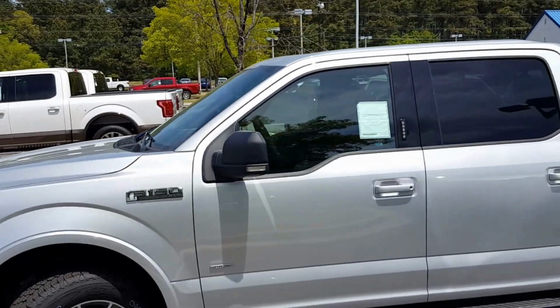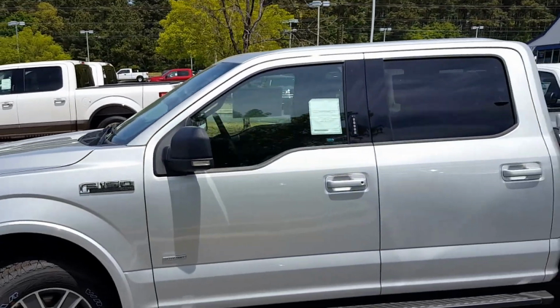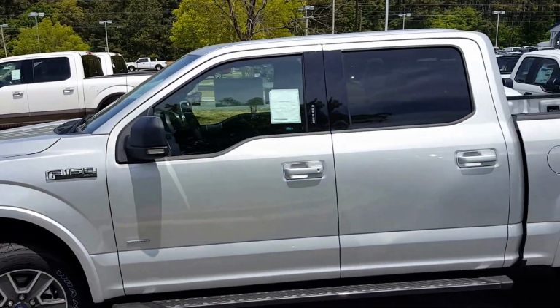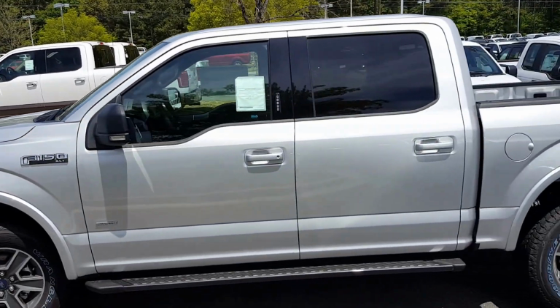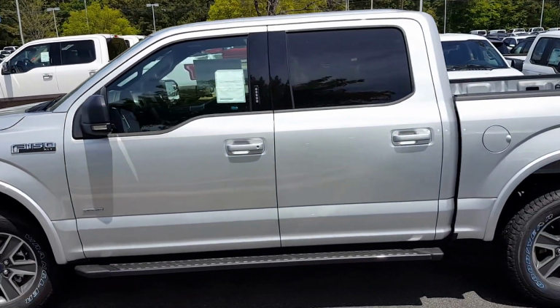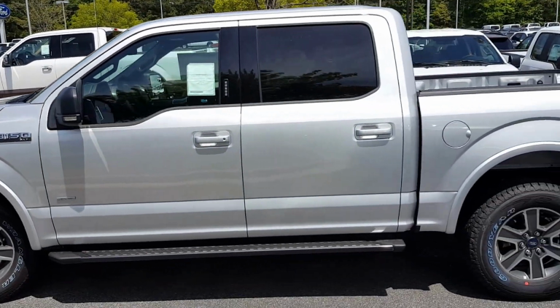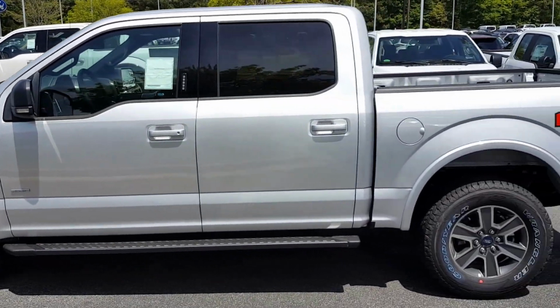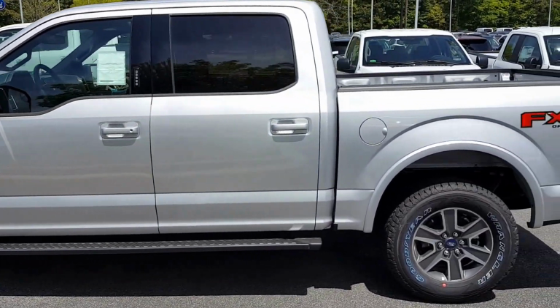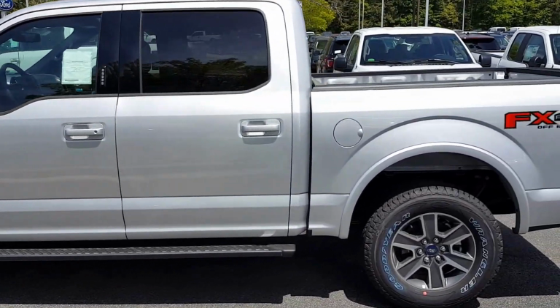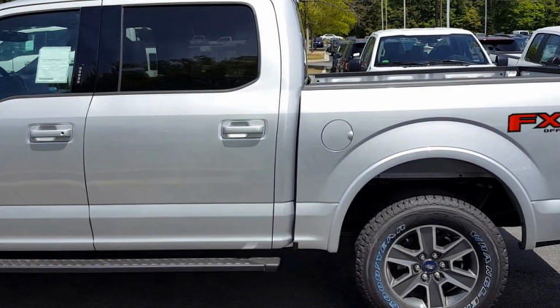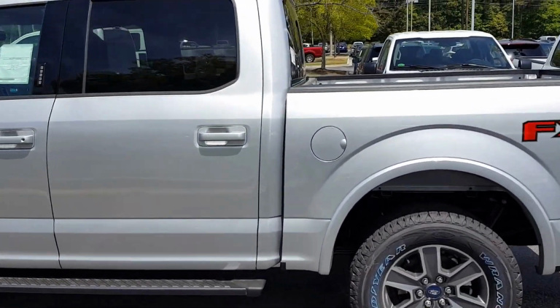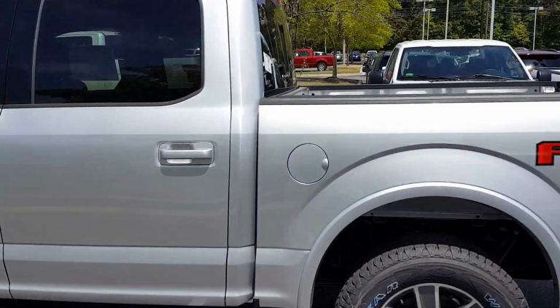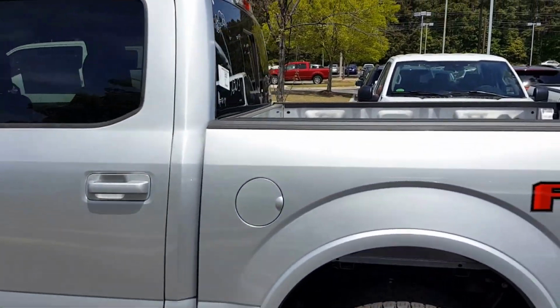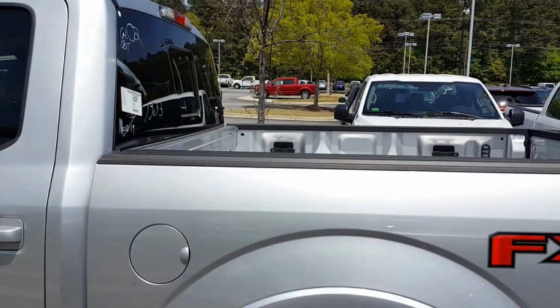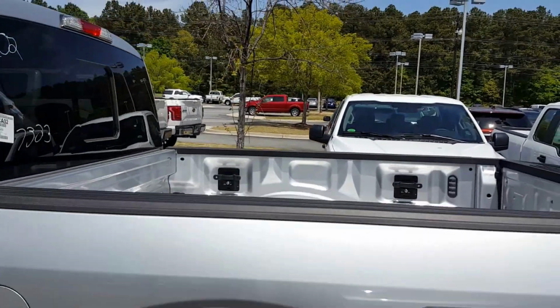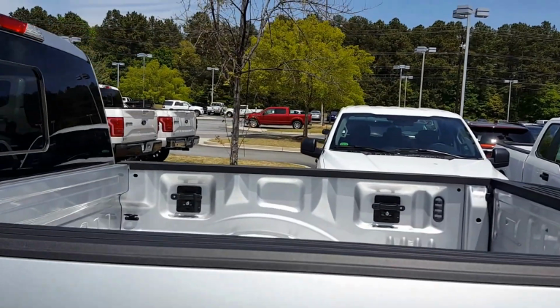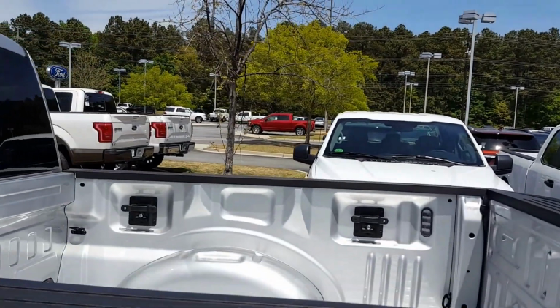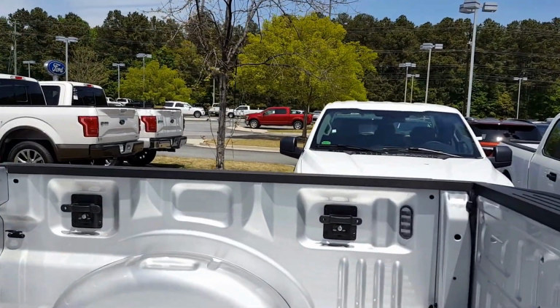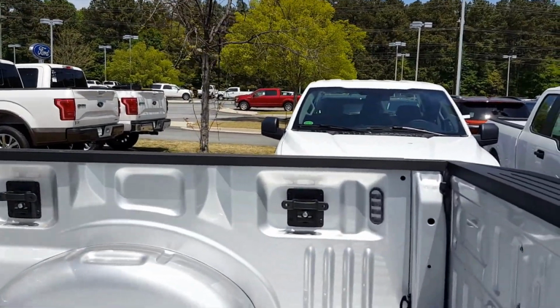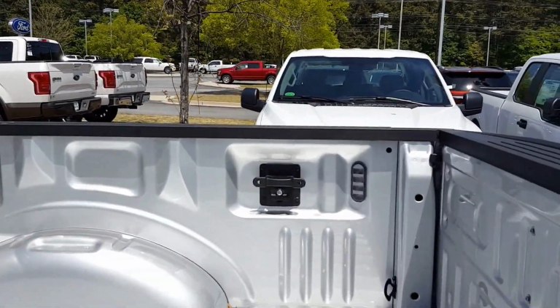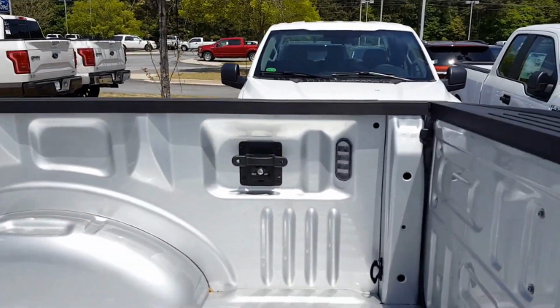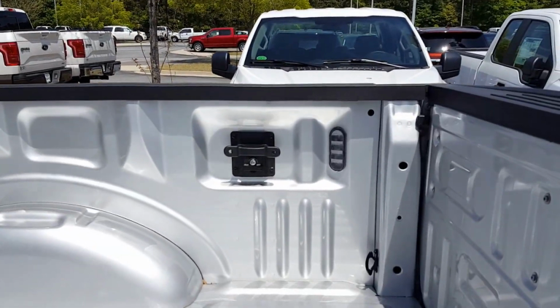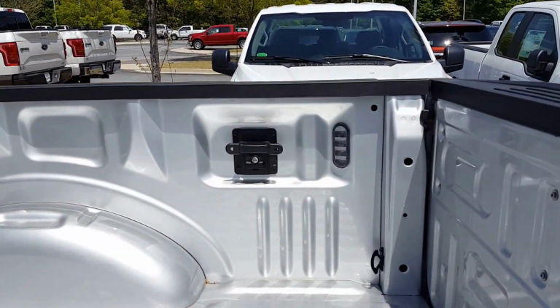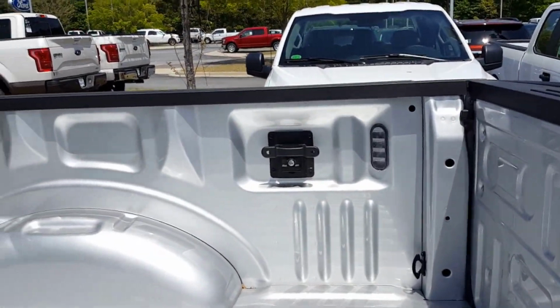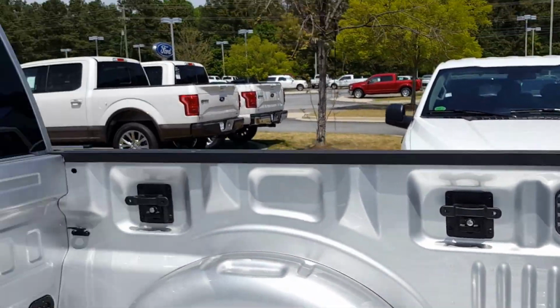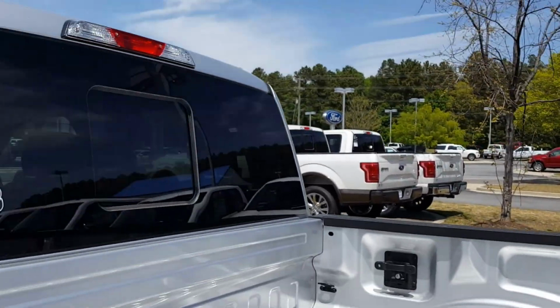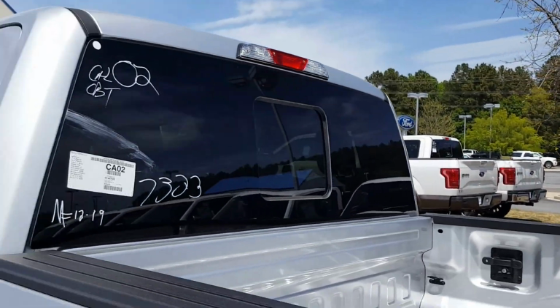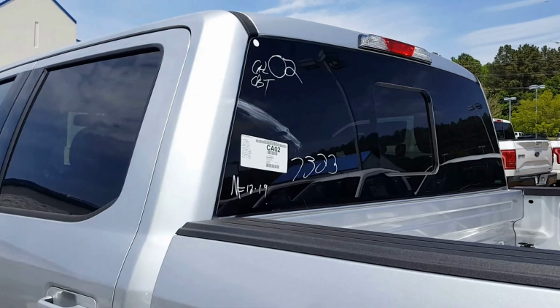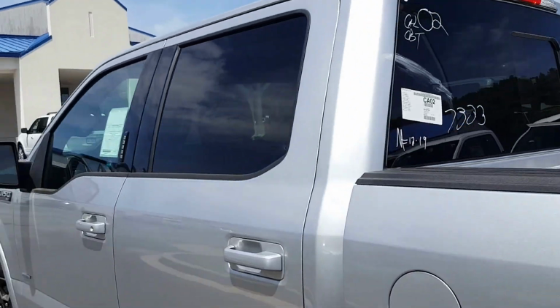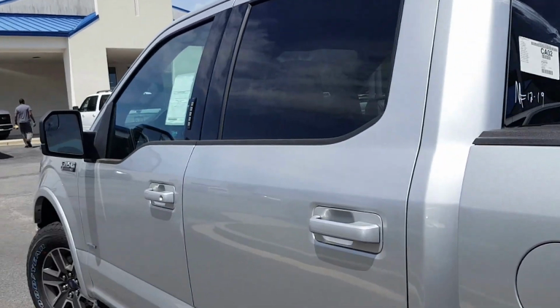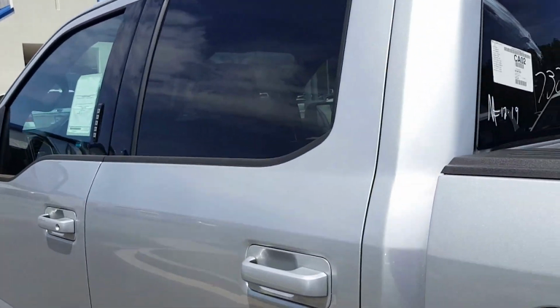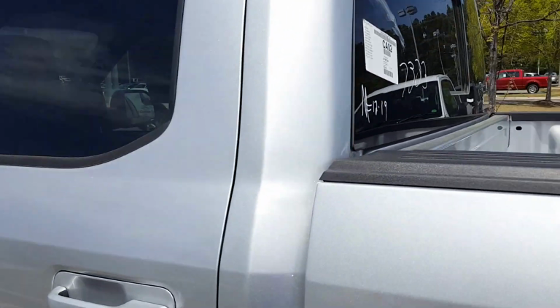What a great choice in this all-new body style, fully aluminum 2016 Ford F-150. As you can see, it does have your lighting package inside, your tie-down straps, and power sliding rear window.